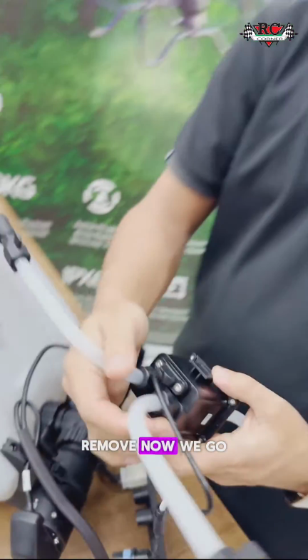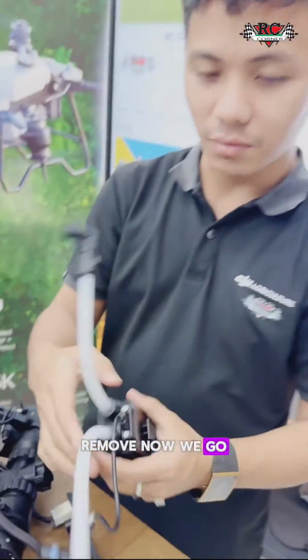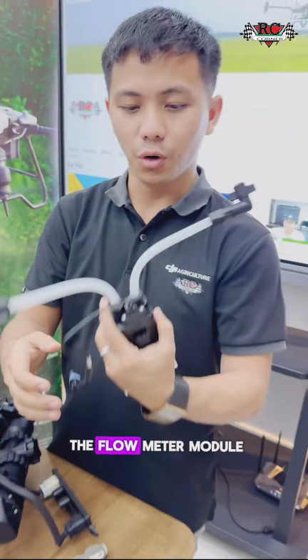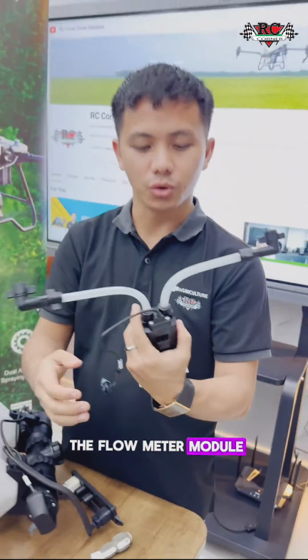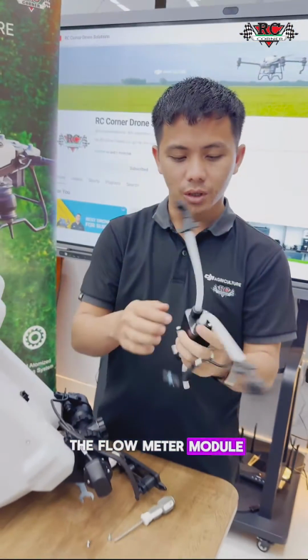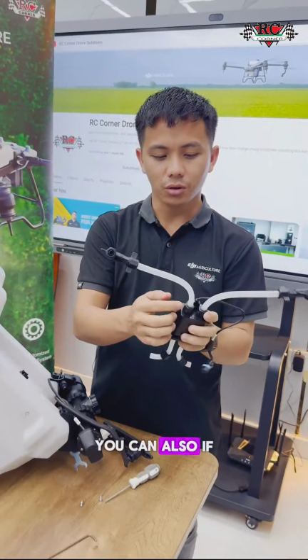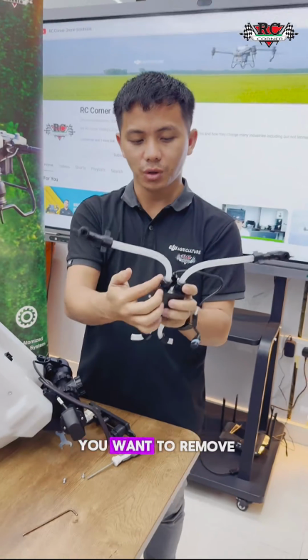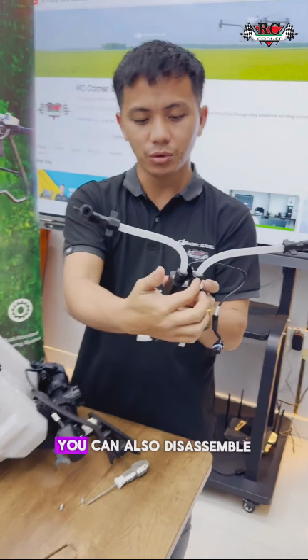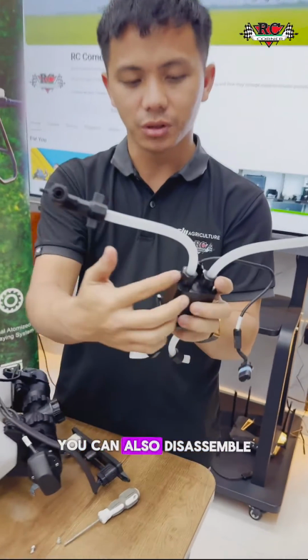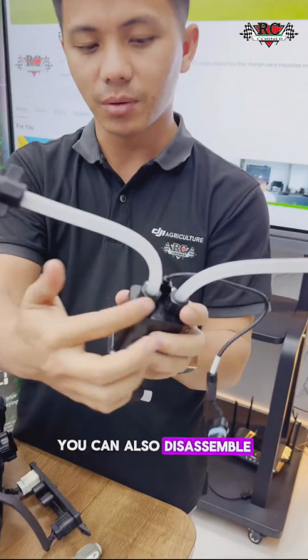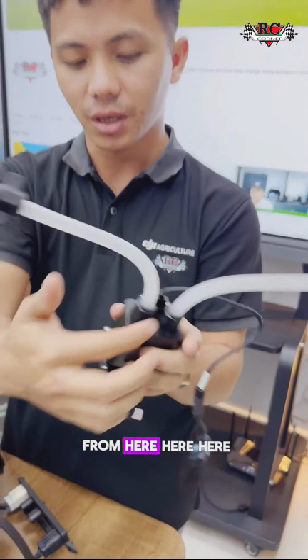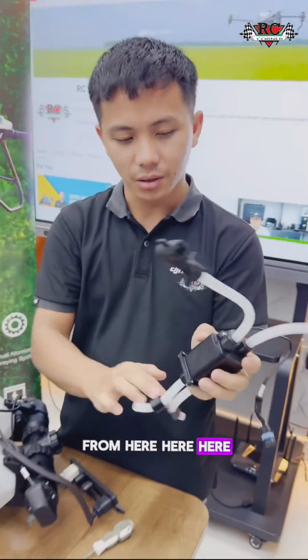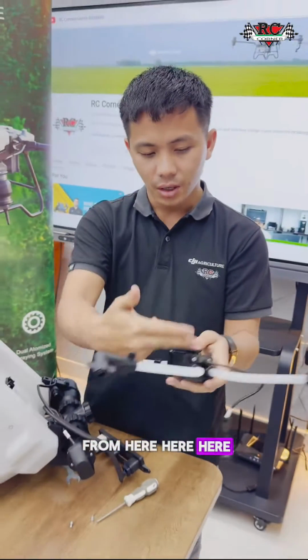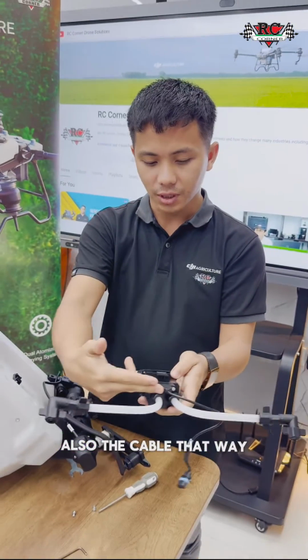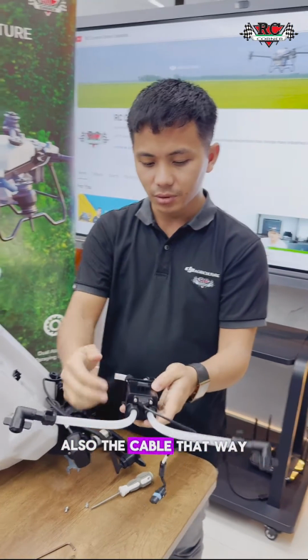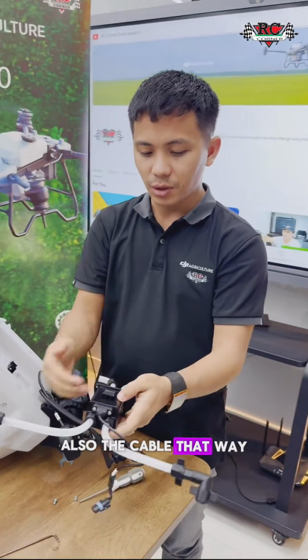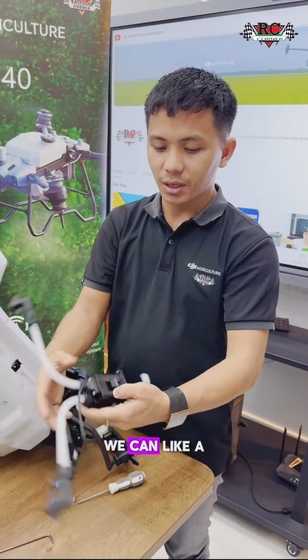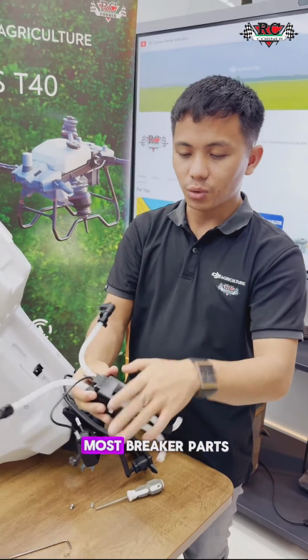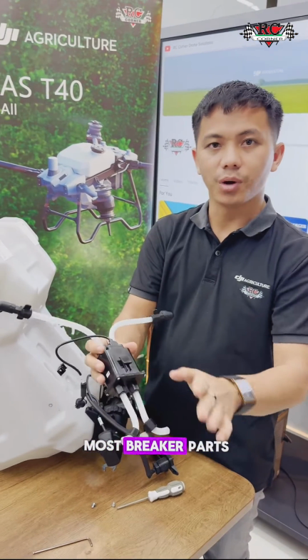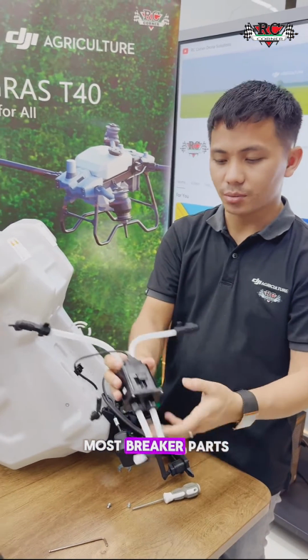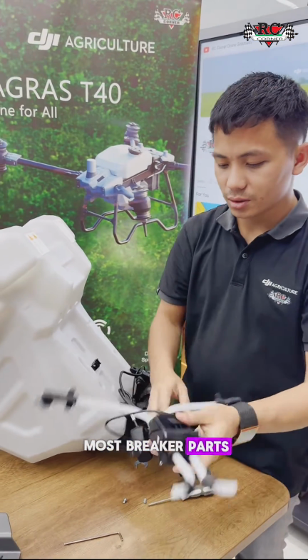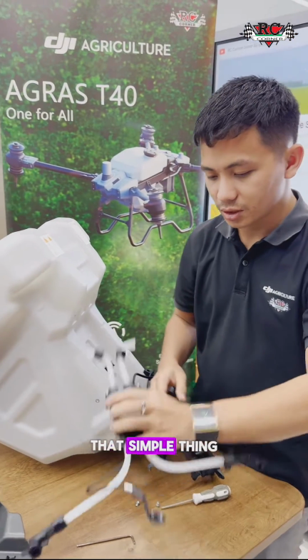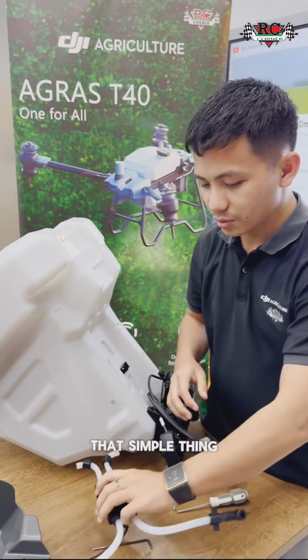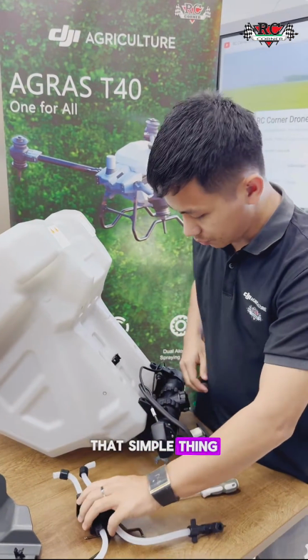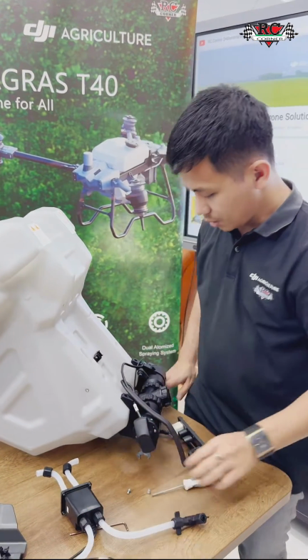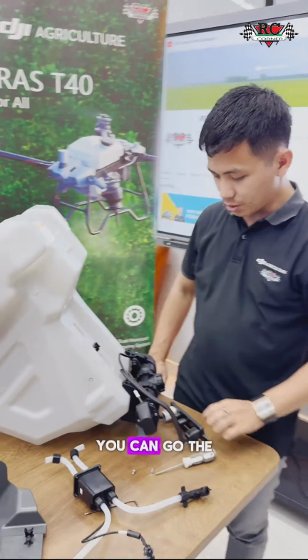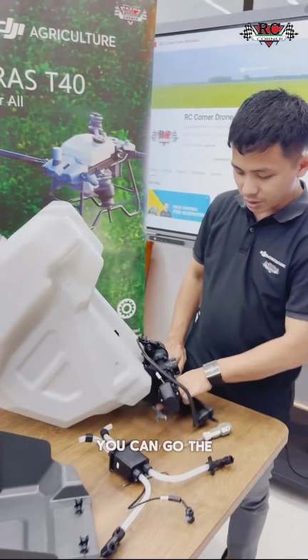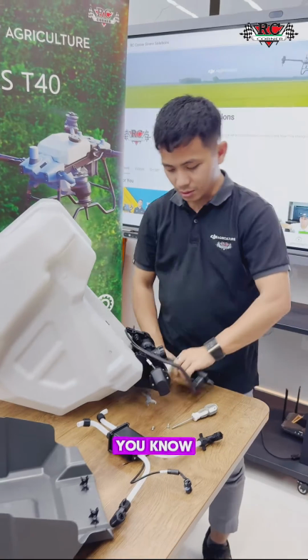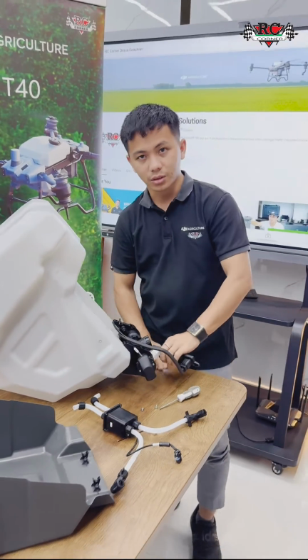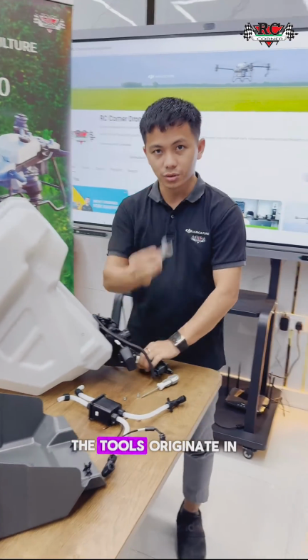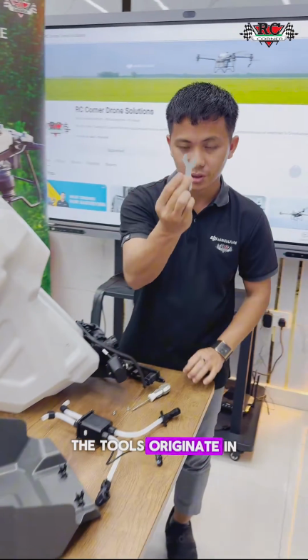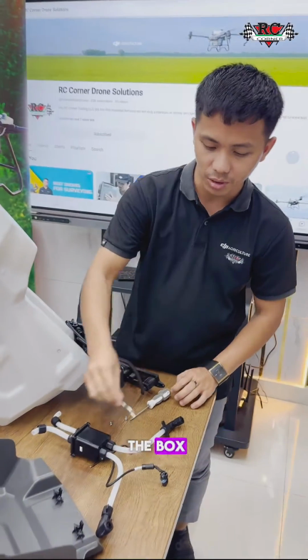Now we go to the flow meter module. You can also, if you want to remove it, you can disassemble from here, here, here. Also the cable — that will cover most brake parts. That's a simple thing for you. You can use the tools originally in the box.